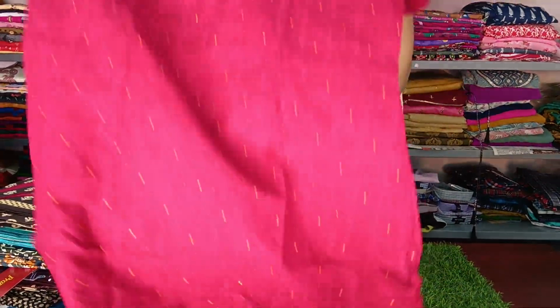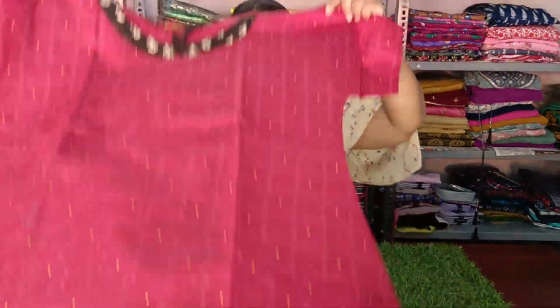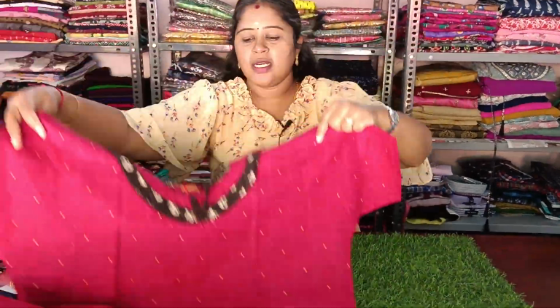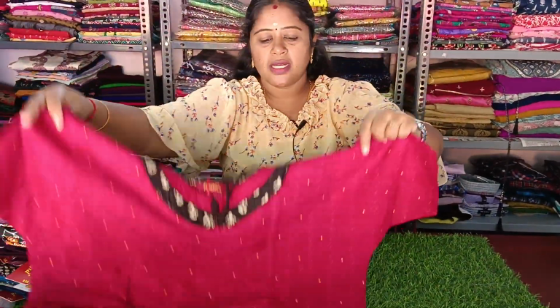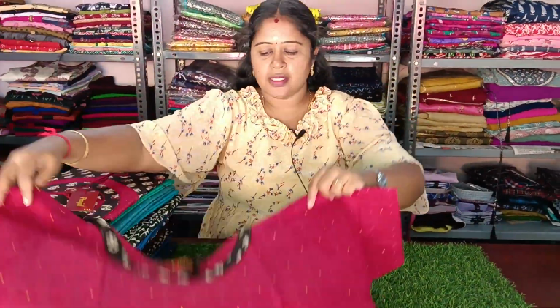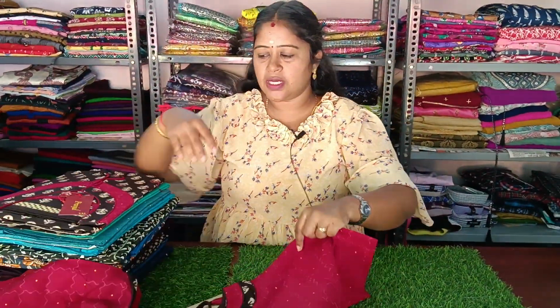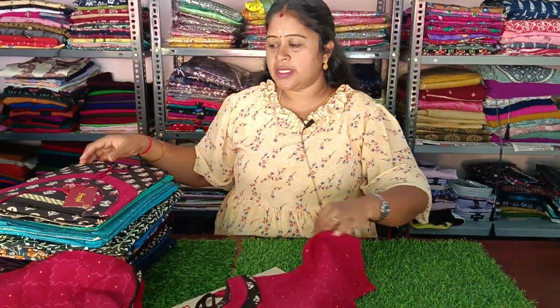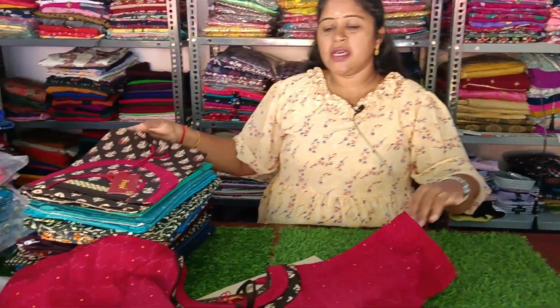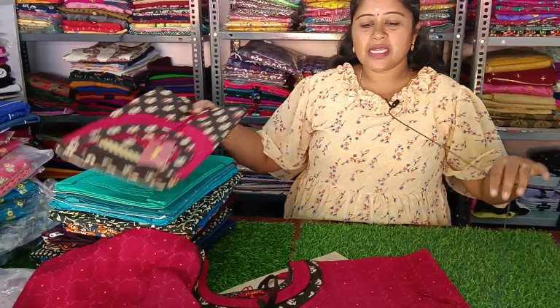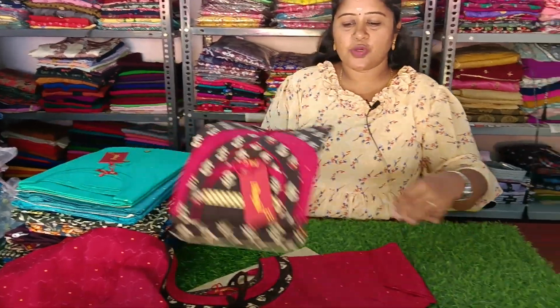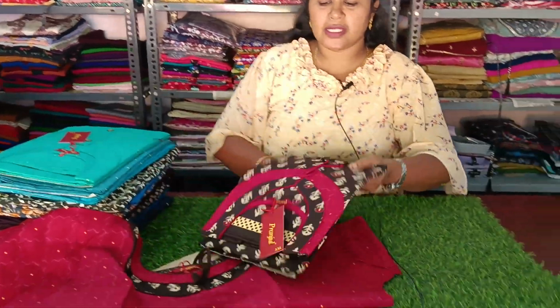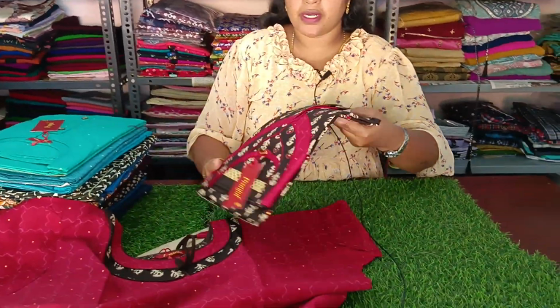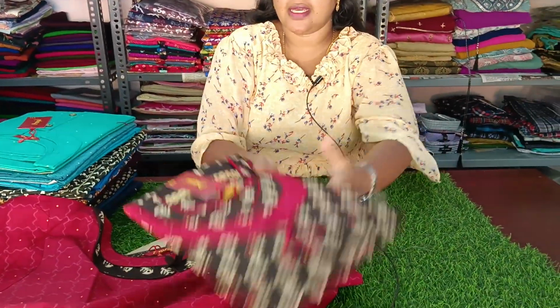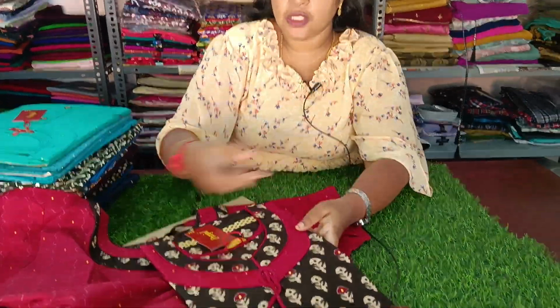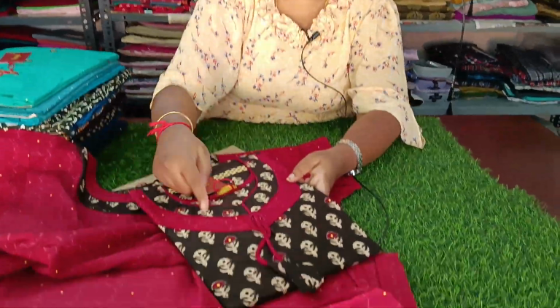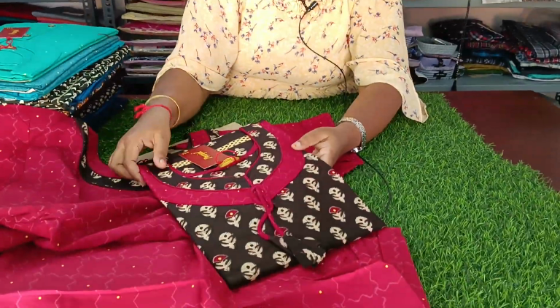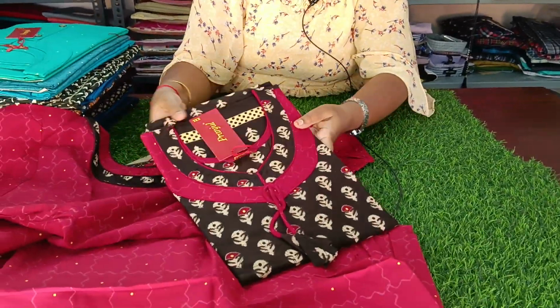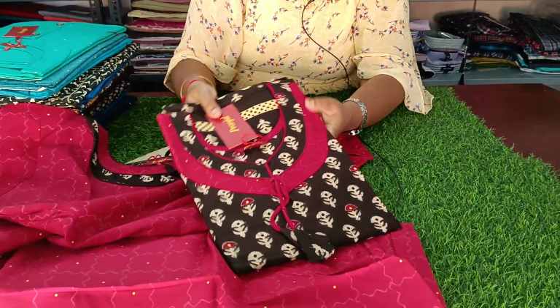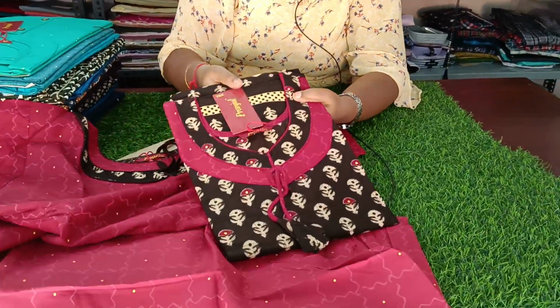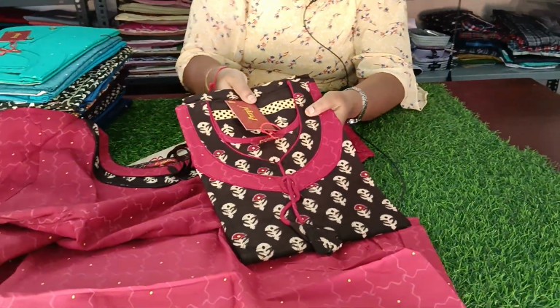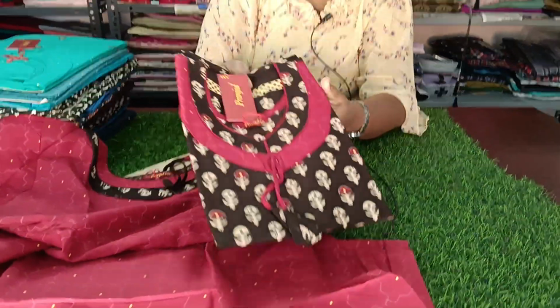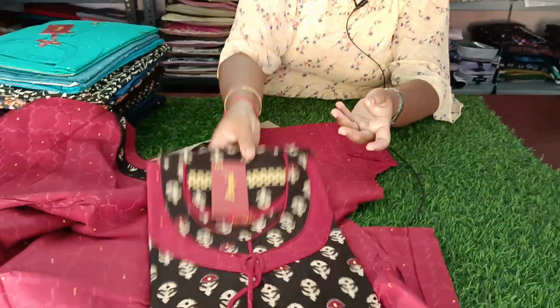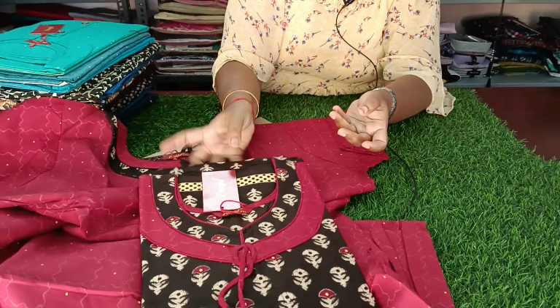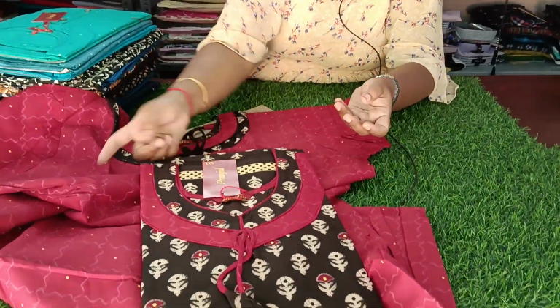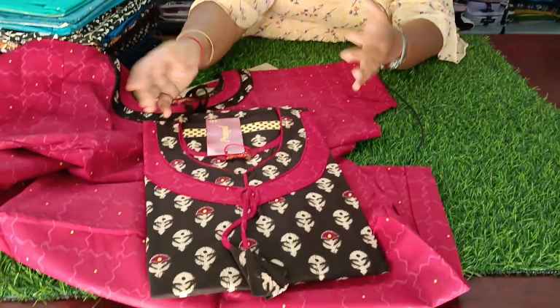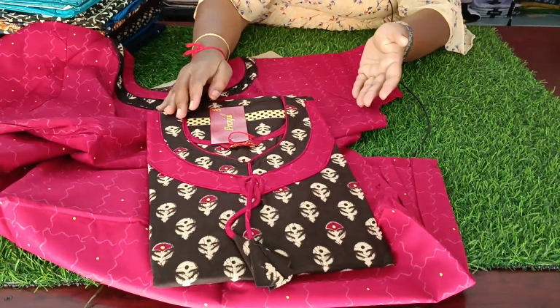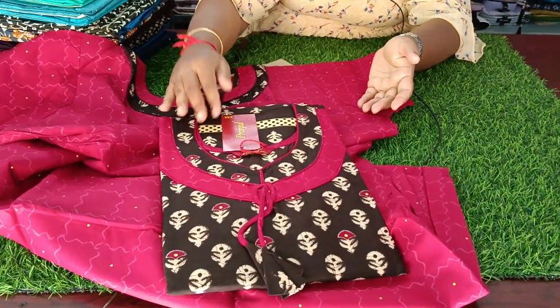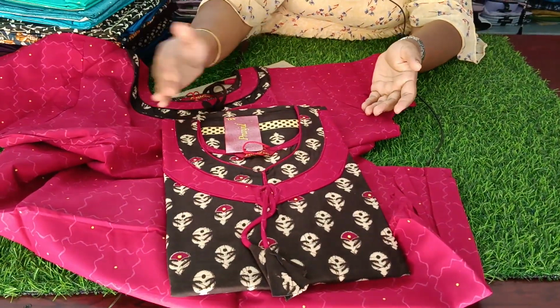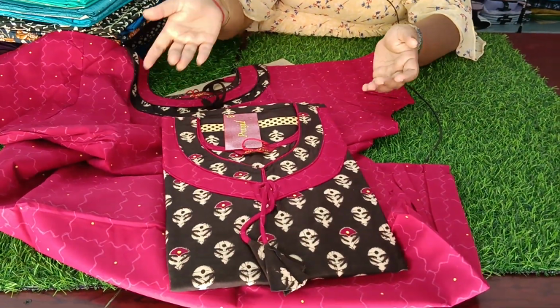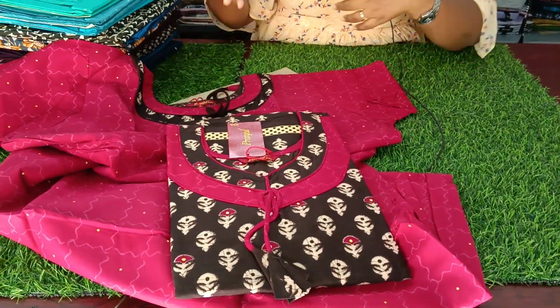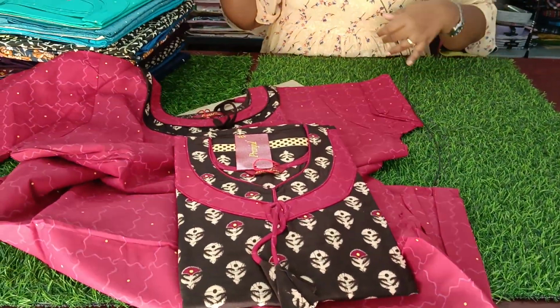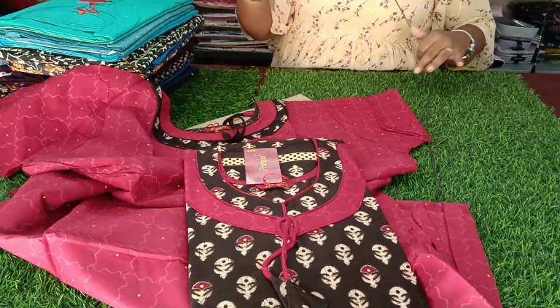Colors are very different. Mix and match. This is a mix and match. The pattern is perfect. It is perfect. Look at the buttons.